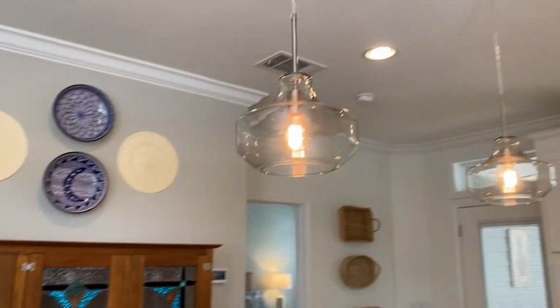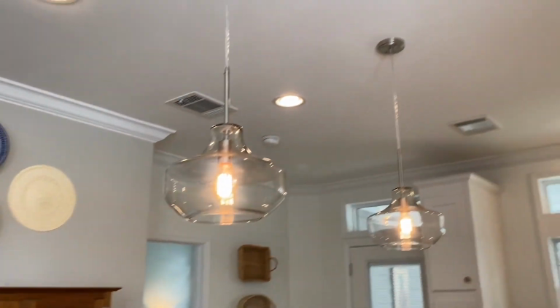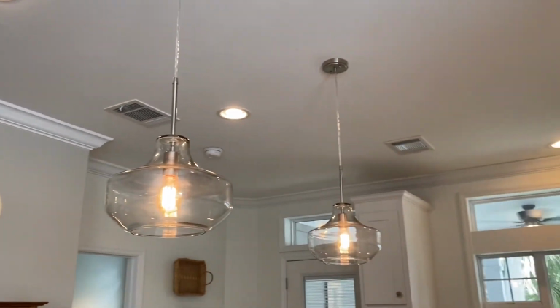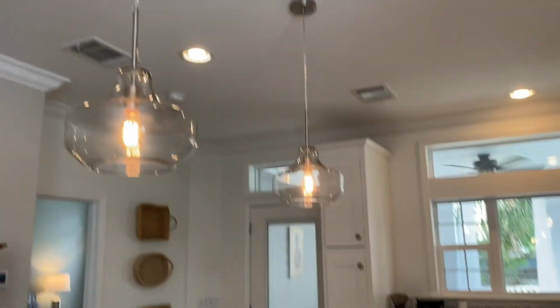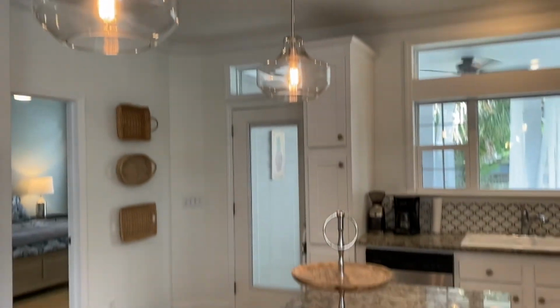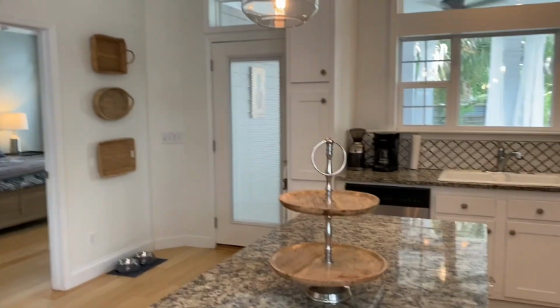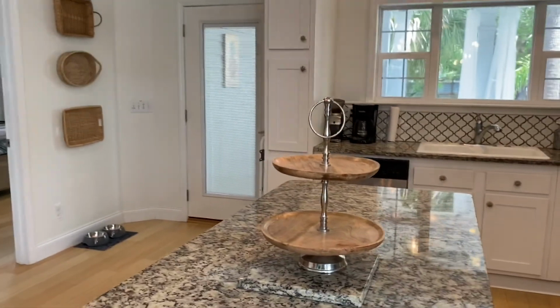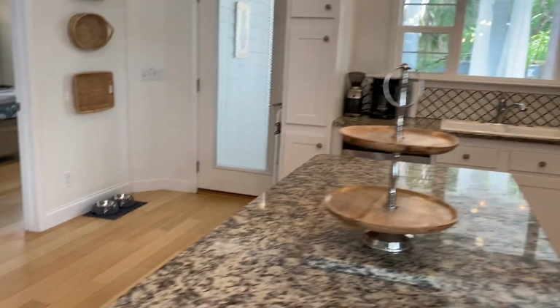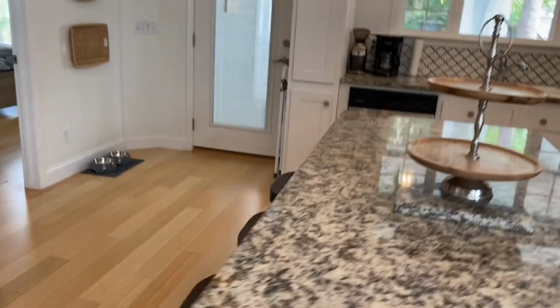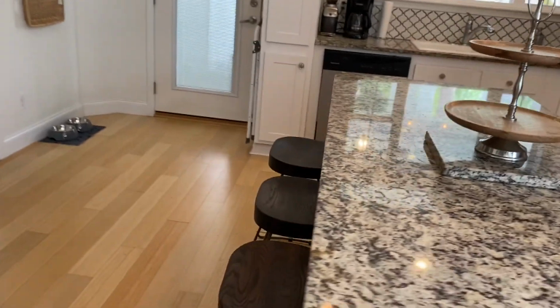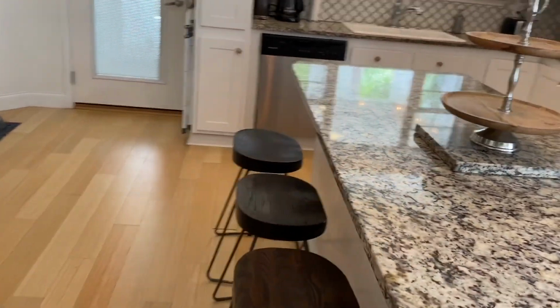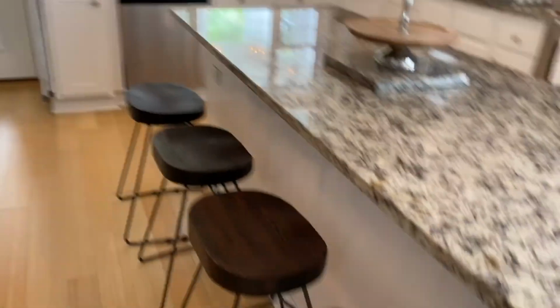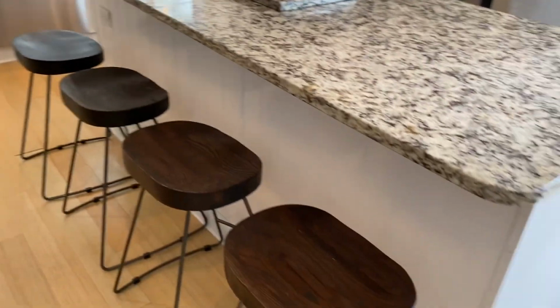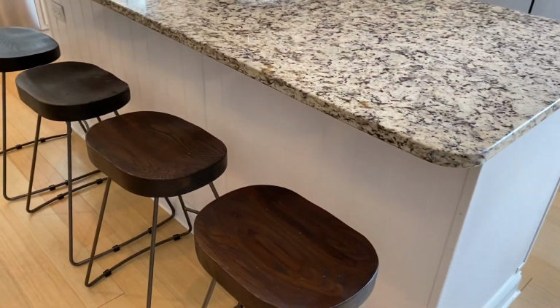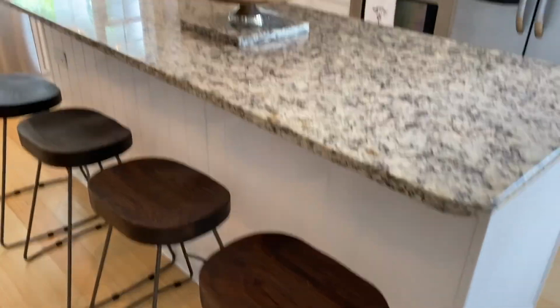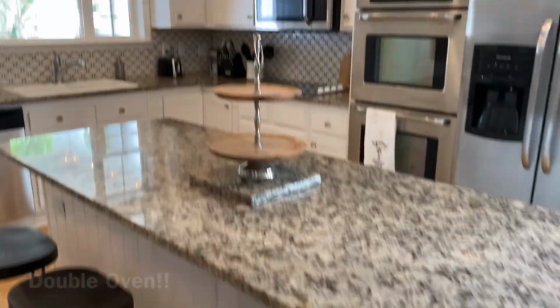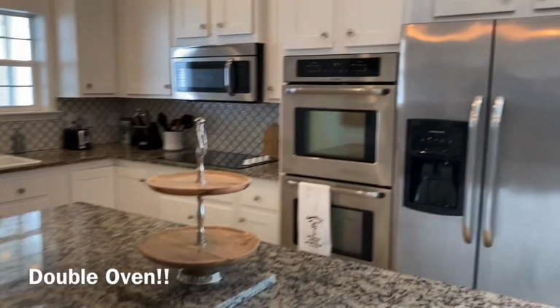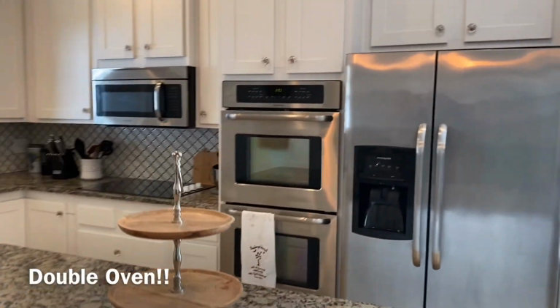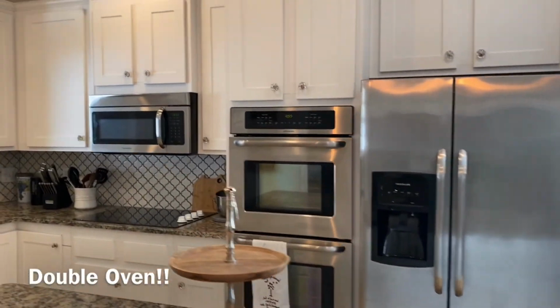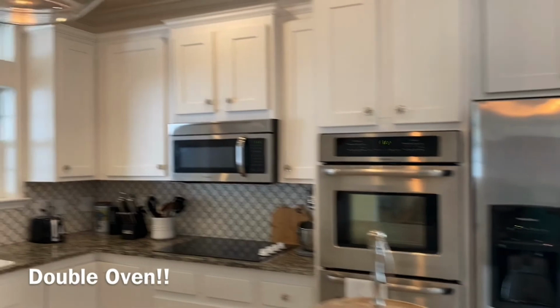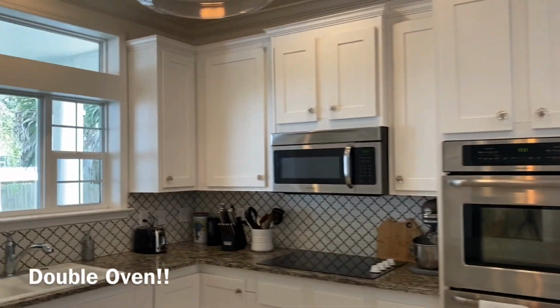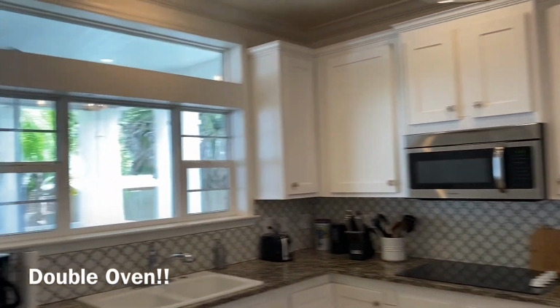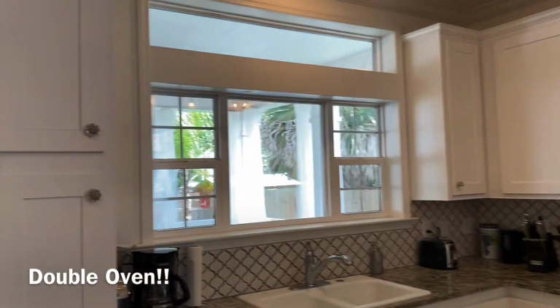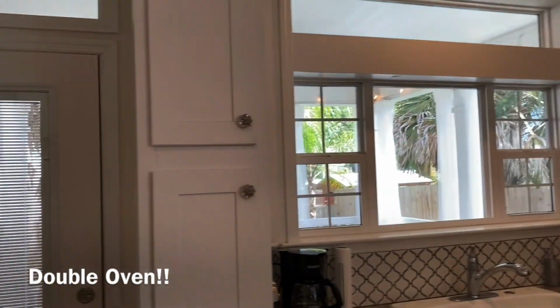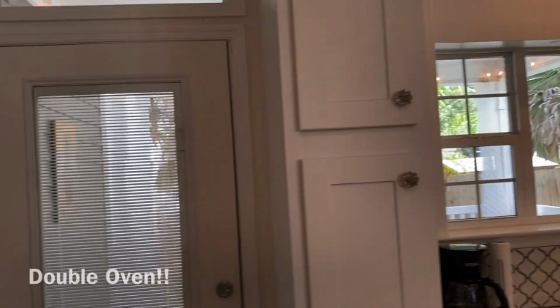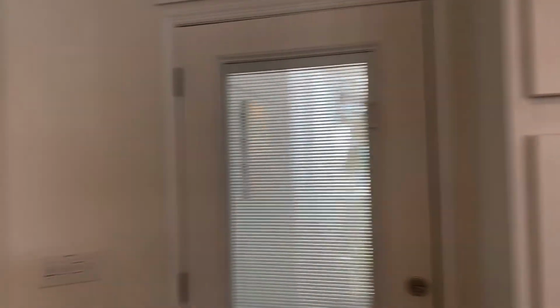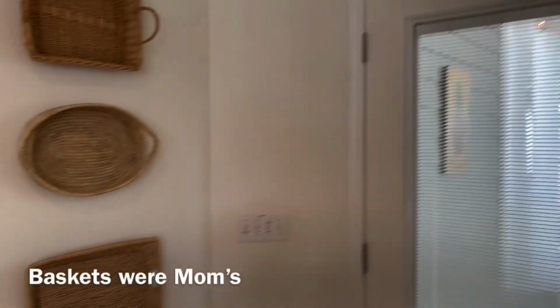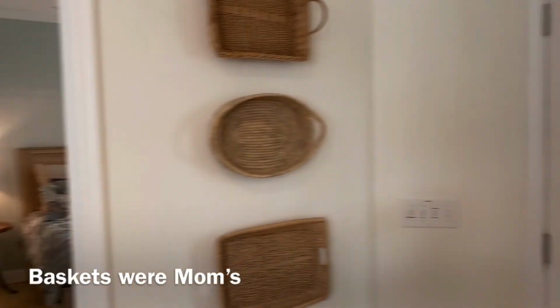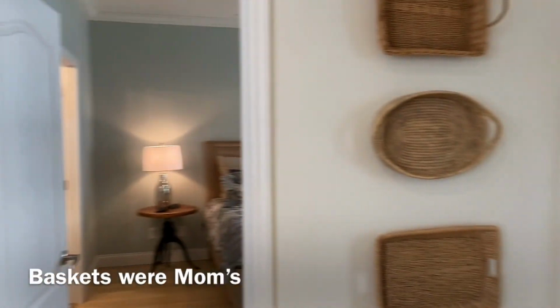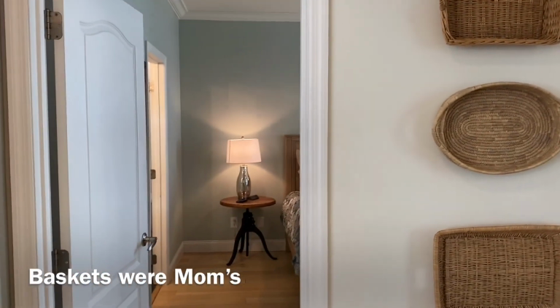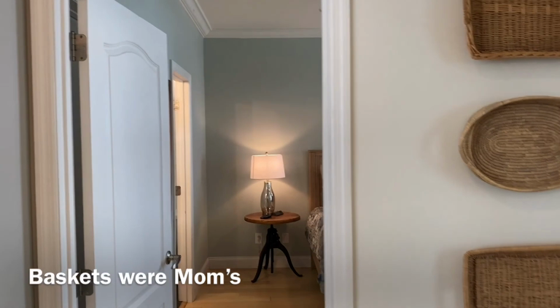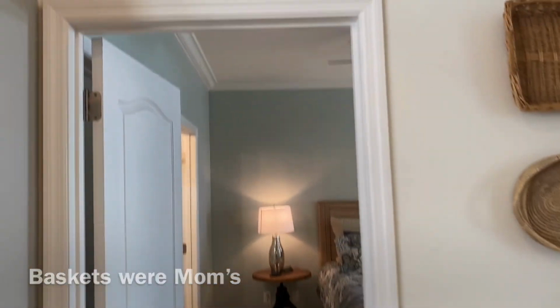Cute little pendant fixtures and cute little bar stools right here. Then we go here — this is the master bedroom.